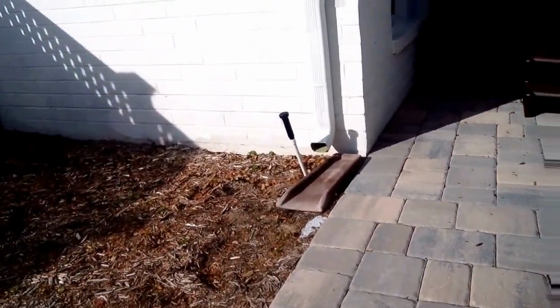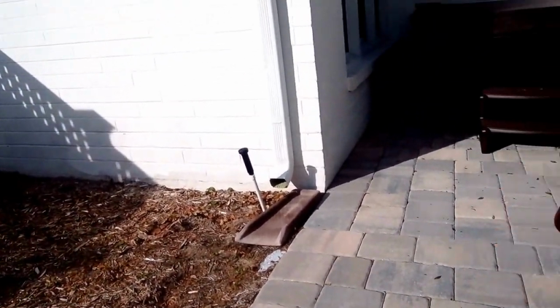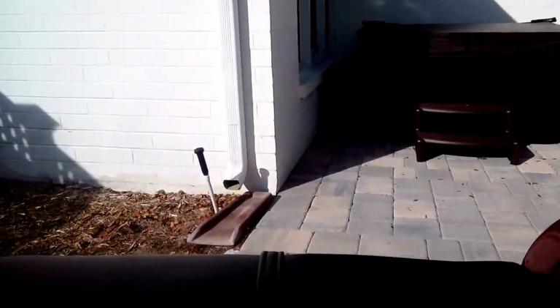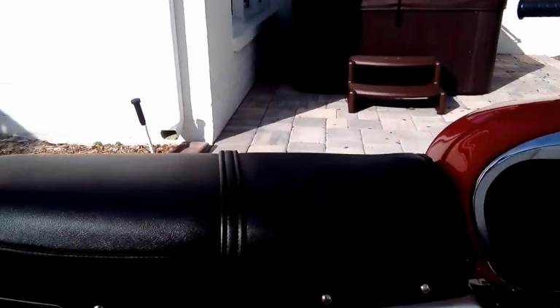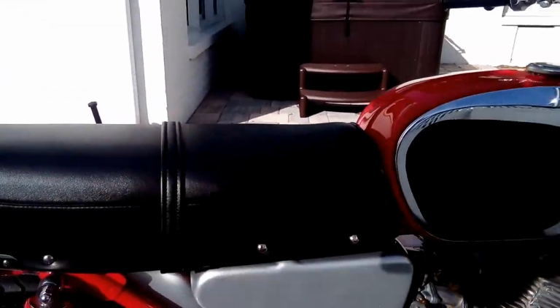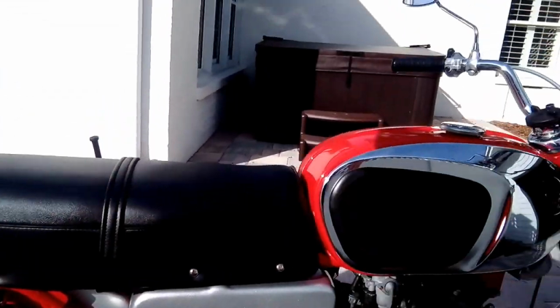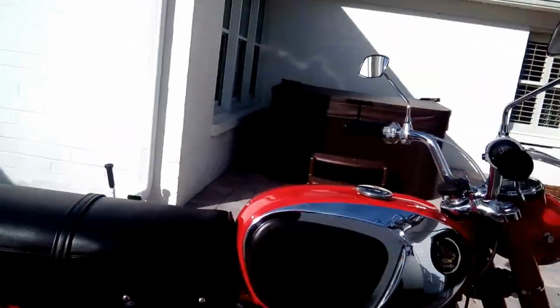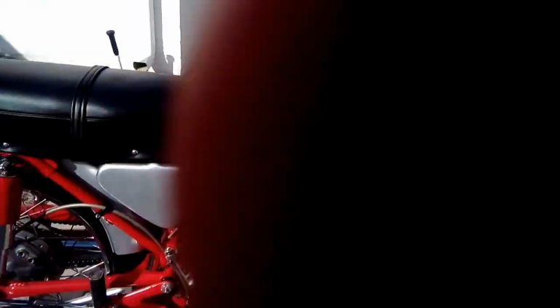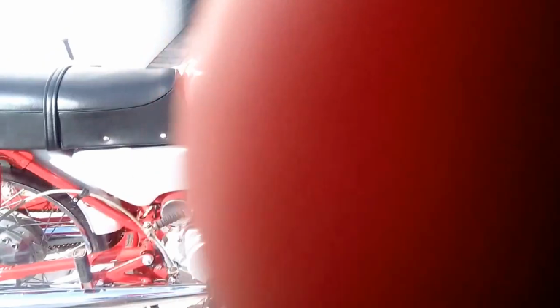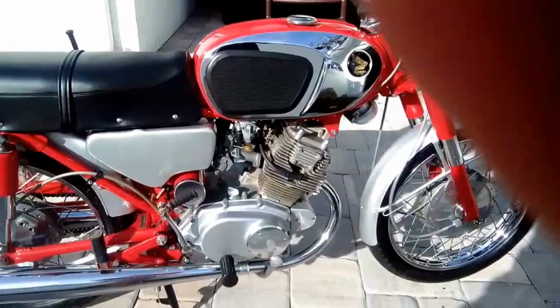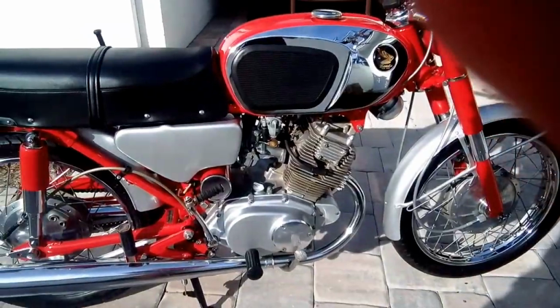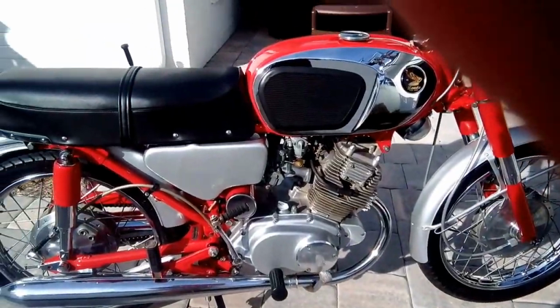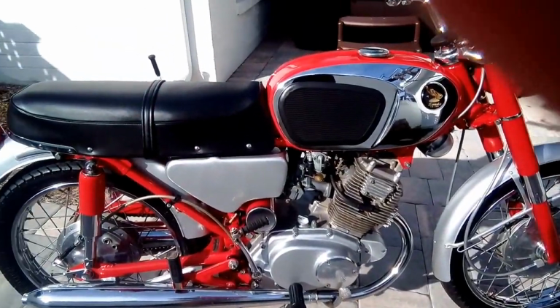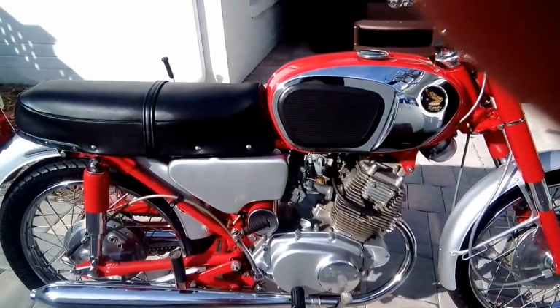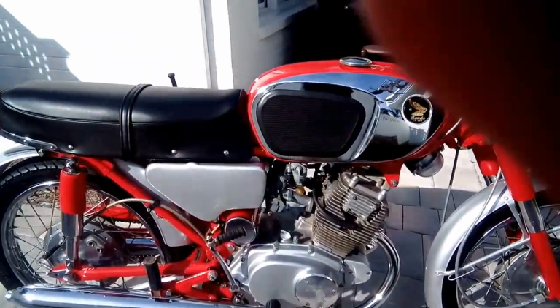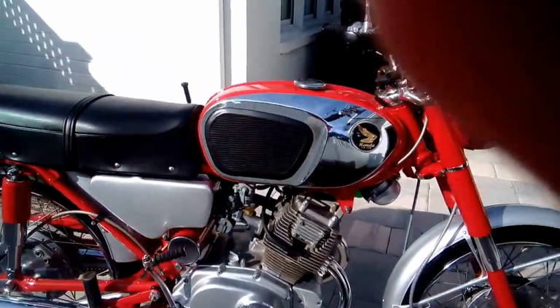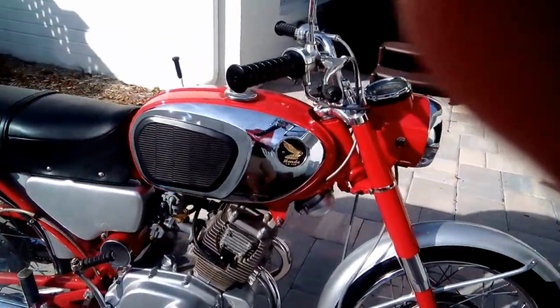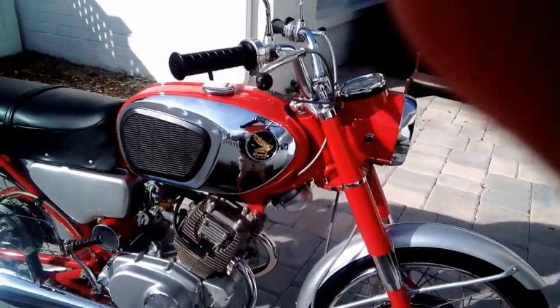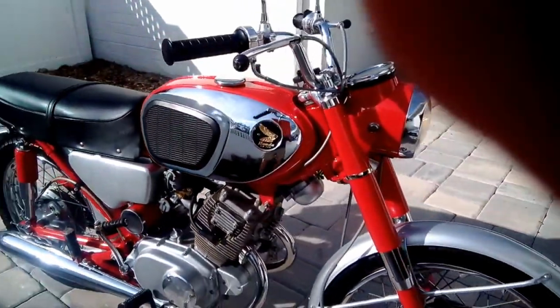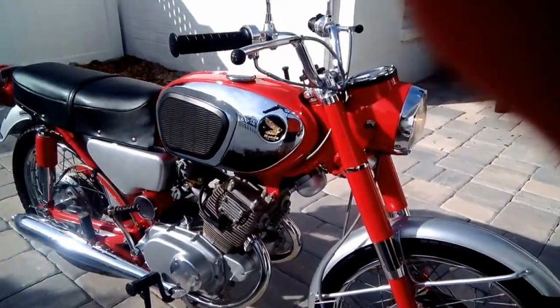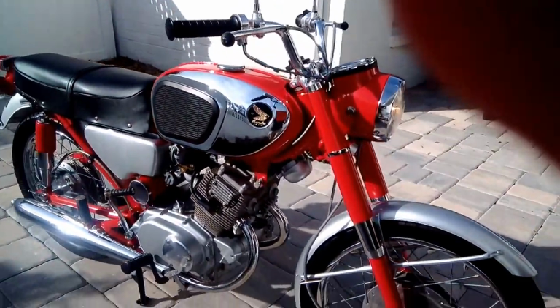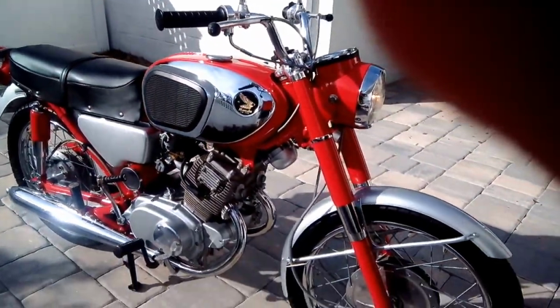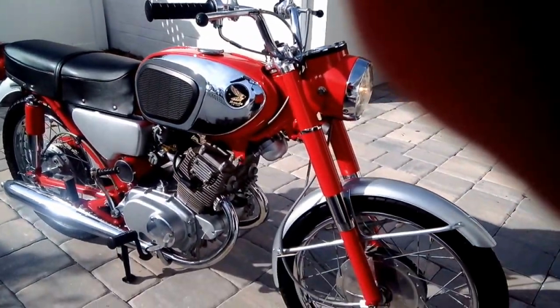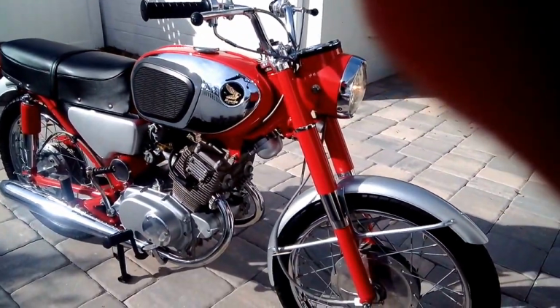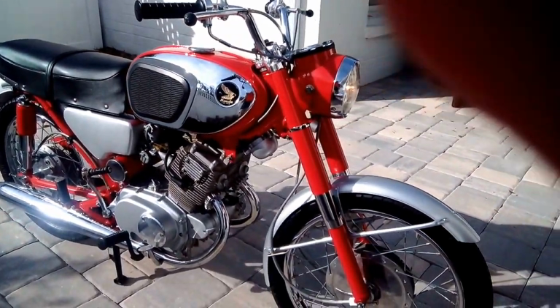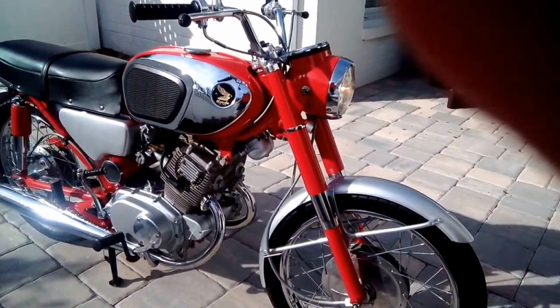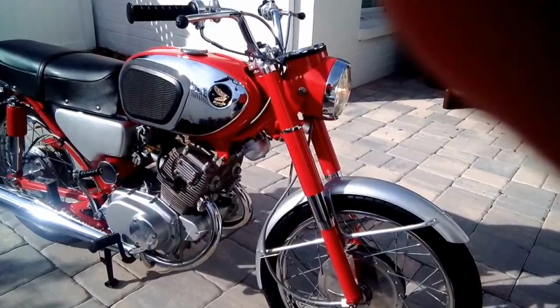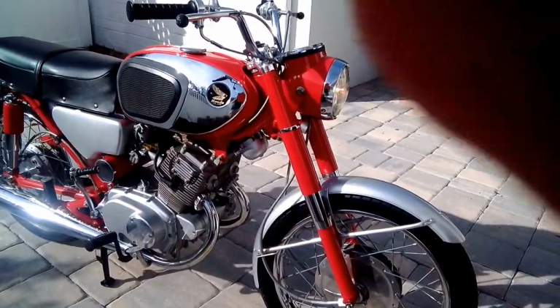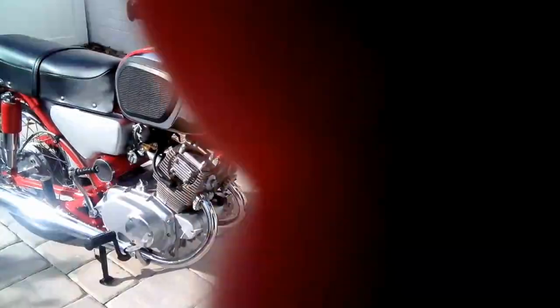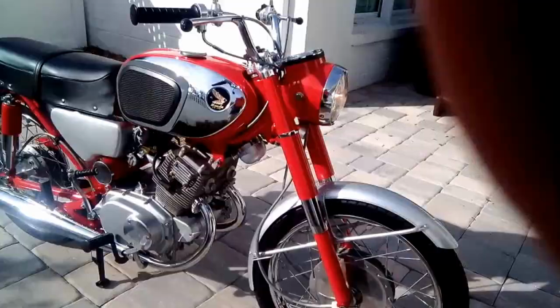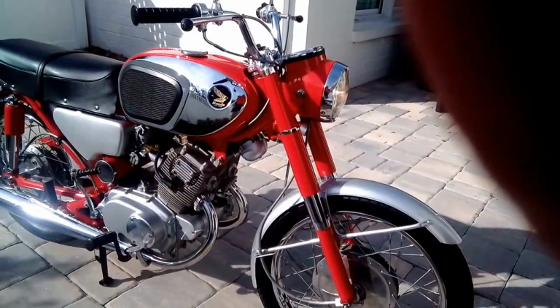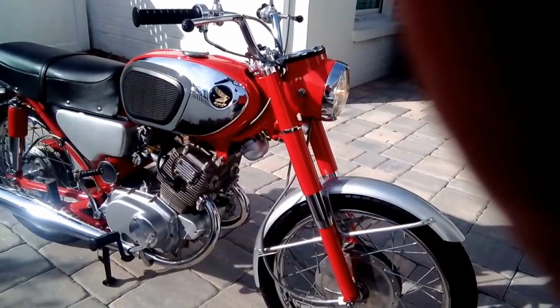Turn the choke all the way off — she's already warmed up. There you have it. It's up for sale on eBay right now. Thanks for looking.